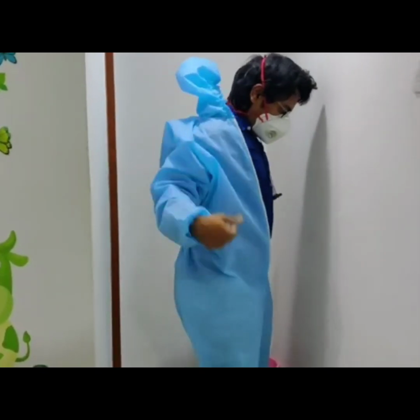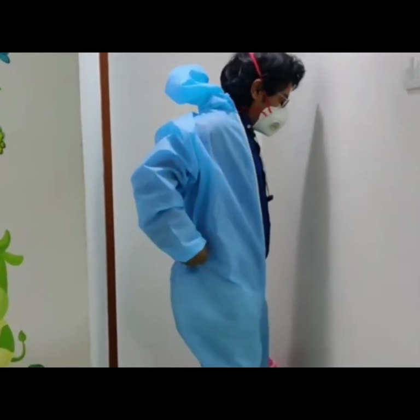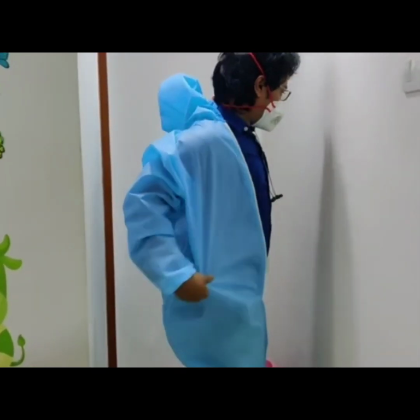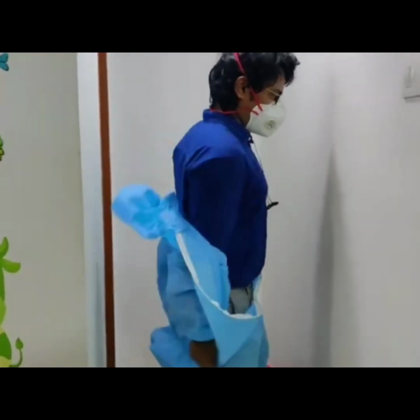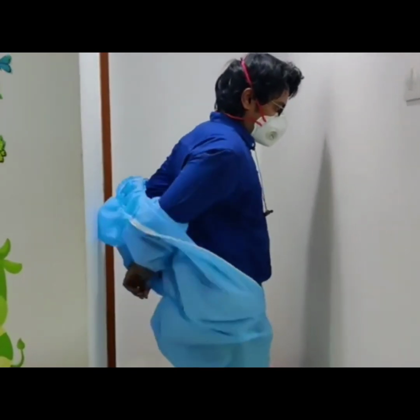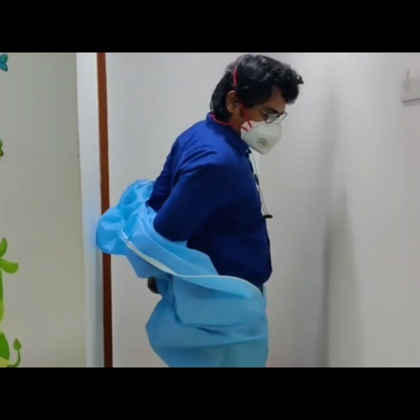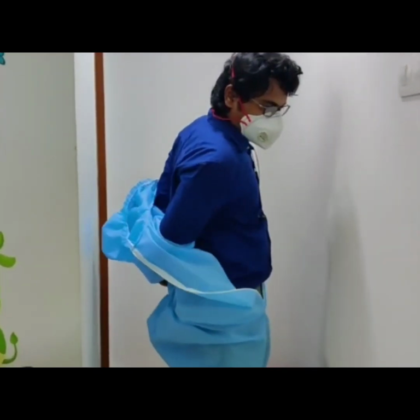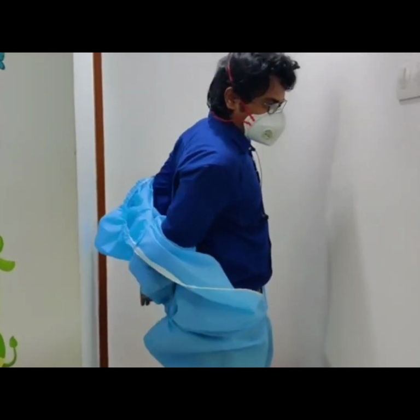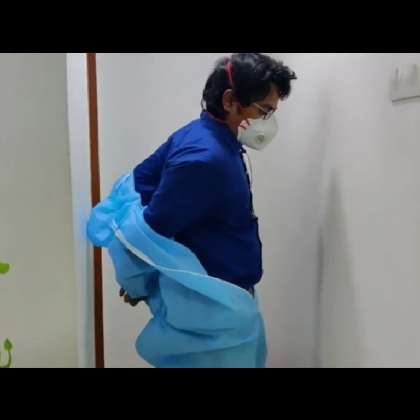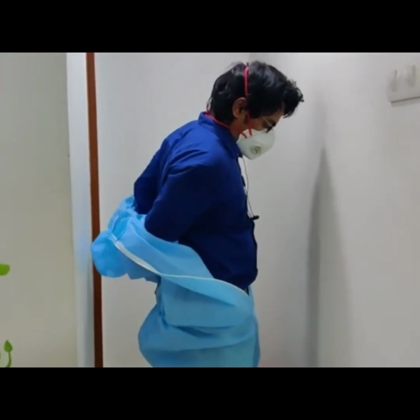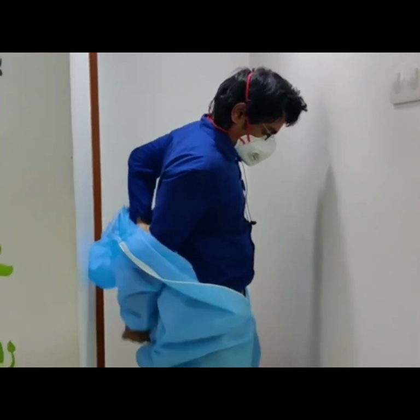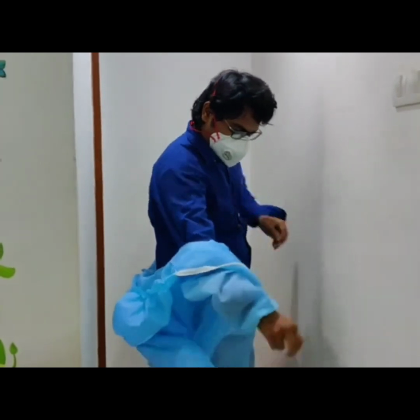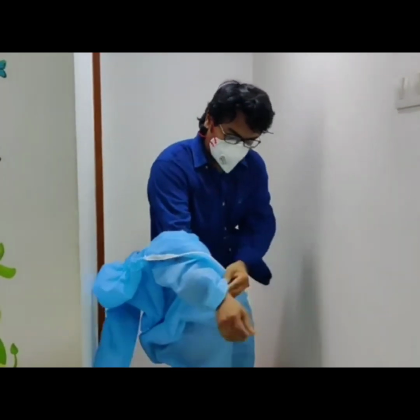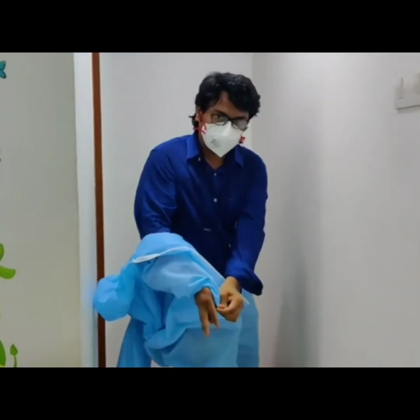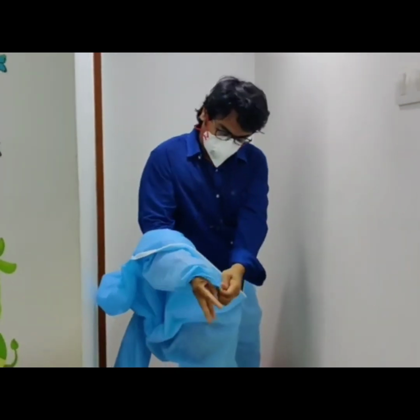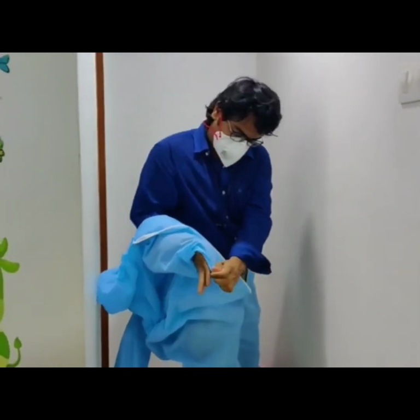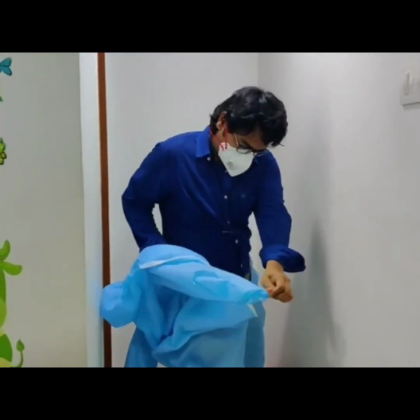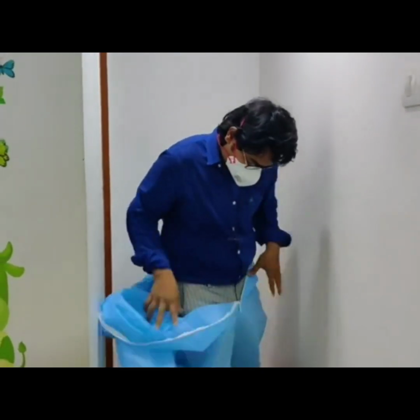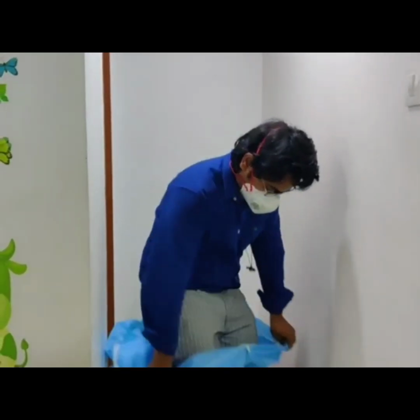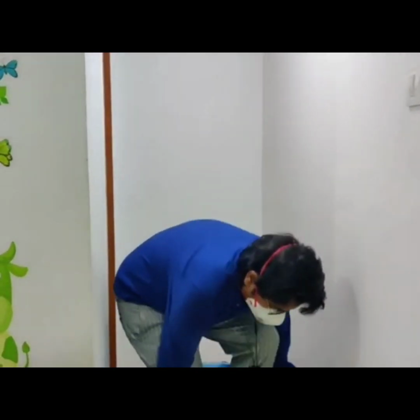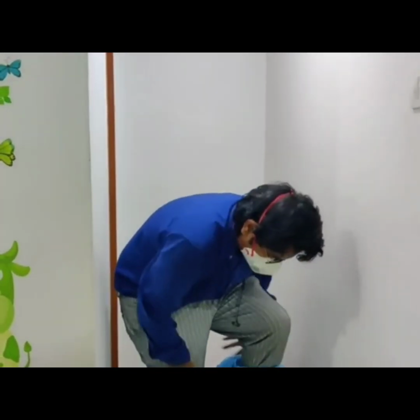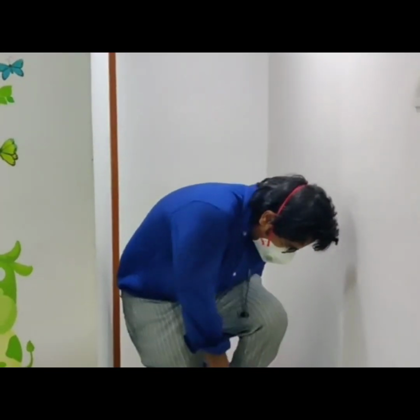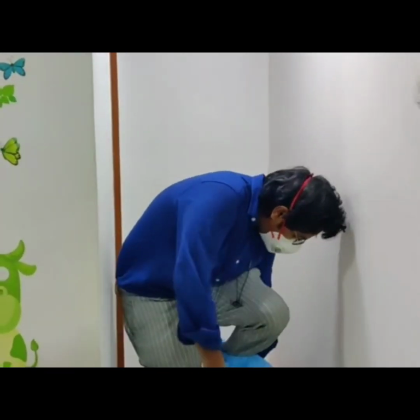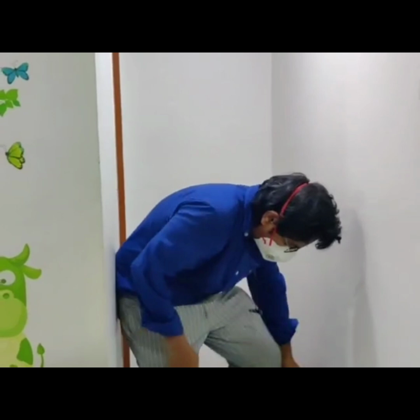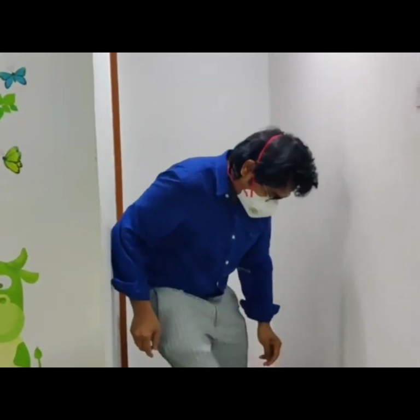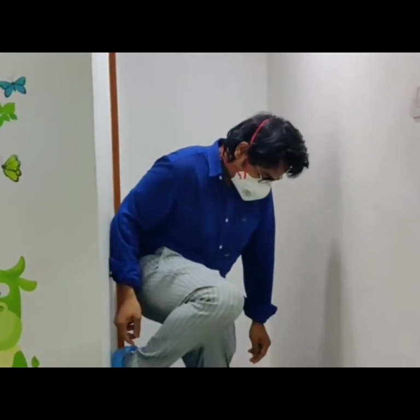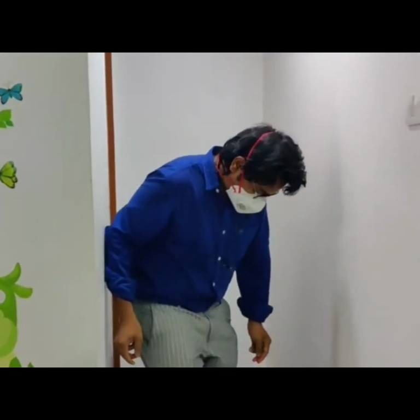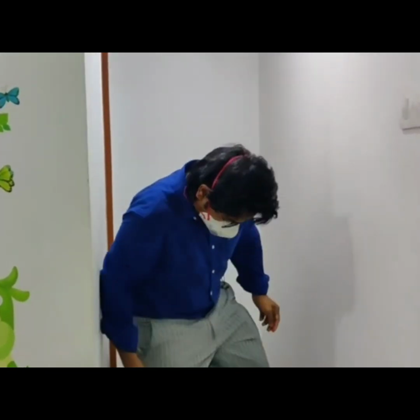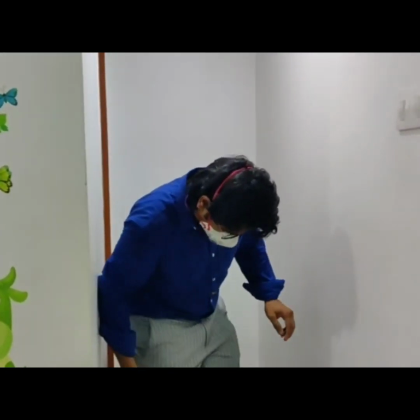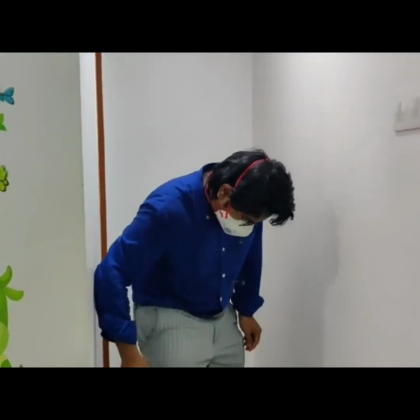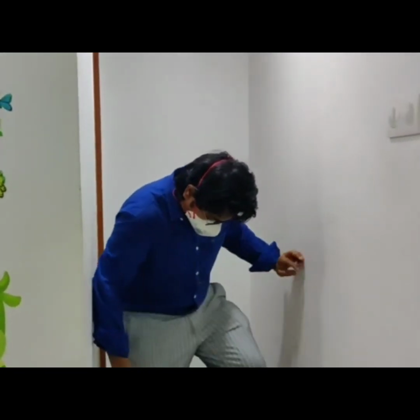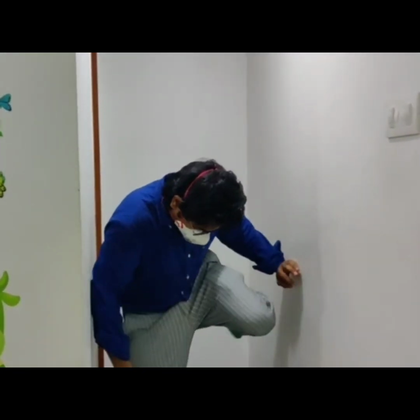Dispose the PPE kit and thoroughly sanitize yourself before attending another patient. In this video, we try to show you the hardships of a health practitioner and the efforts employed to deliver you a safe treatment to break the chain of transmission.